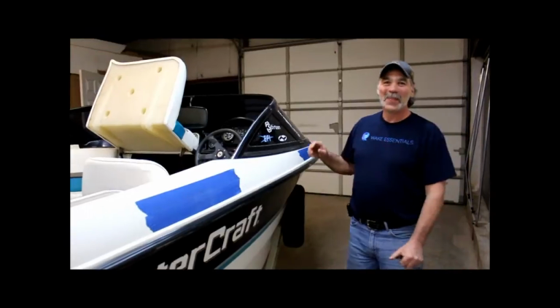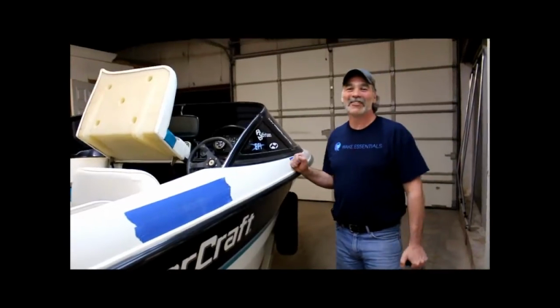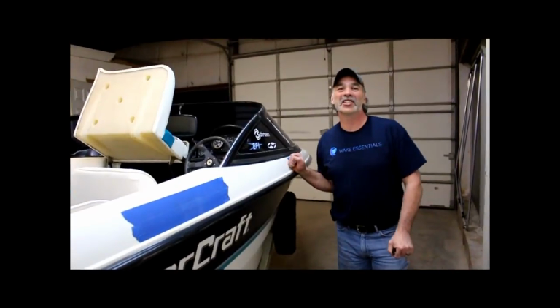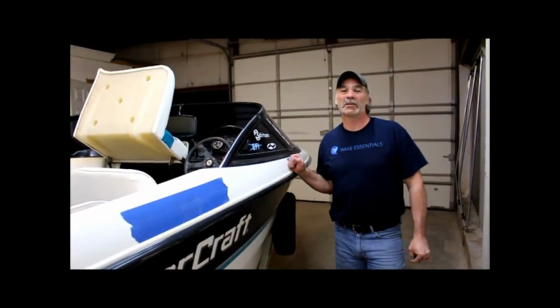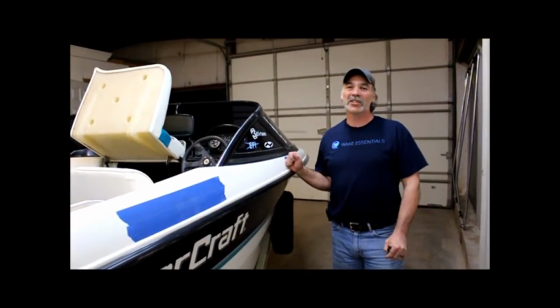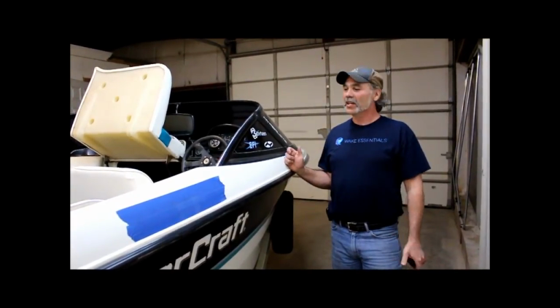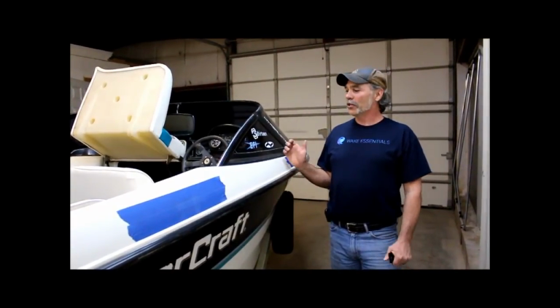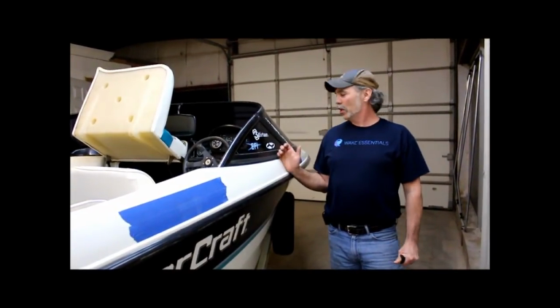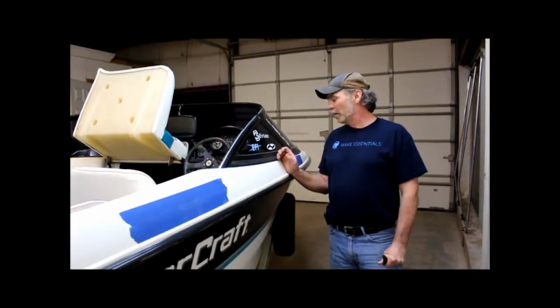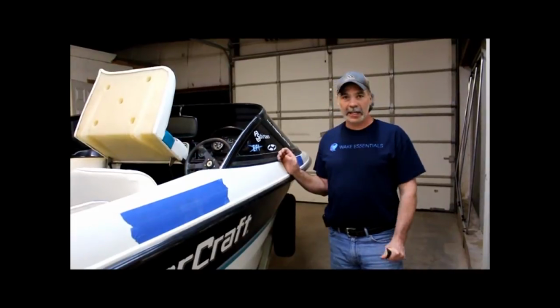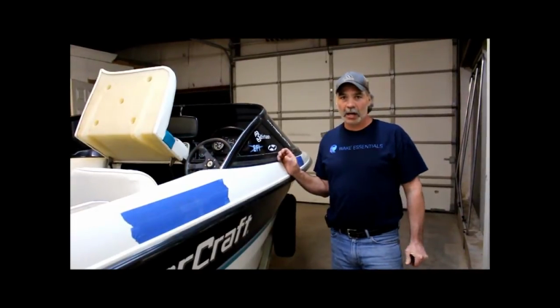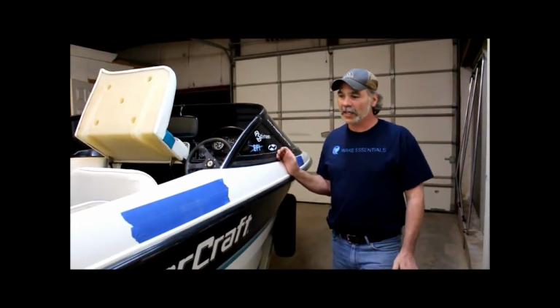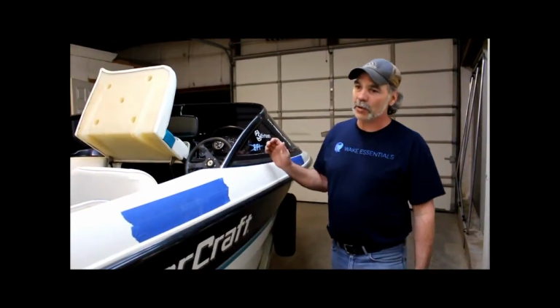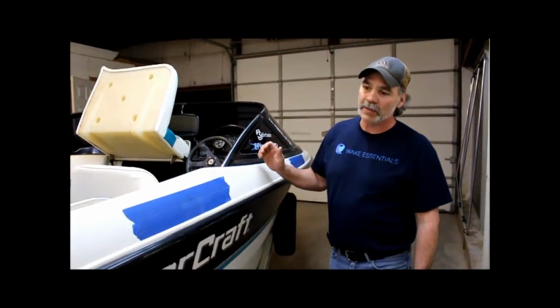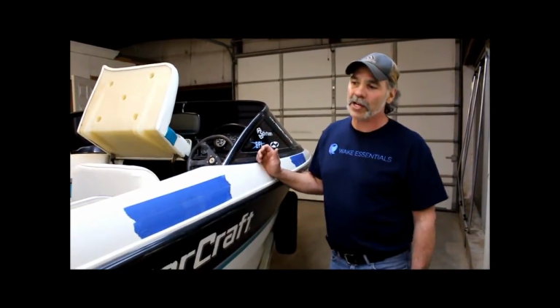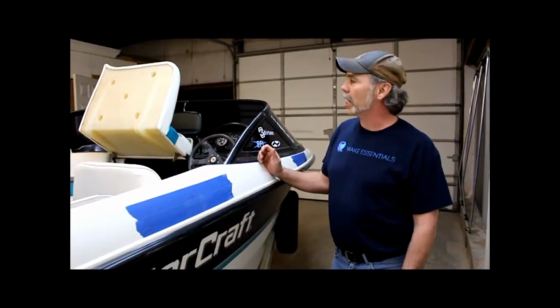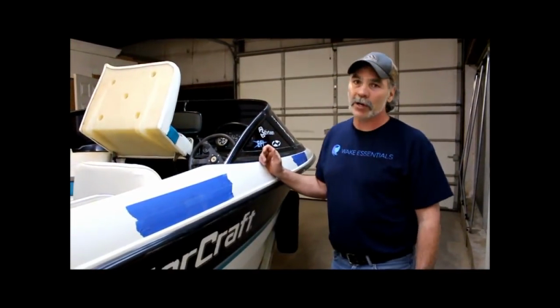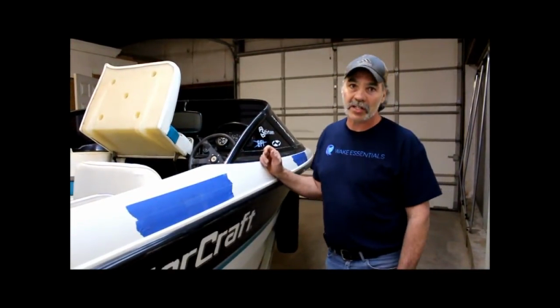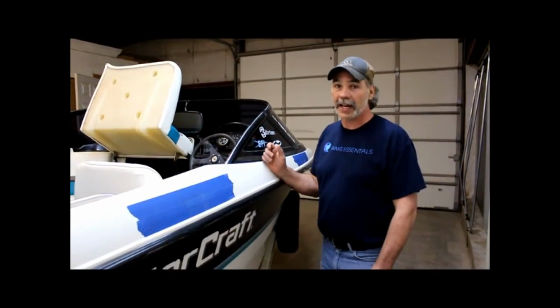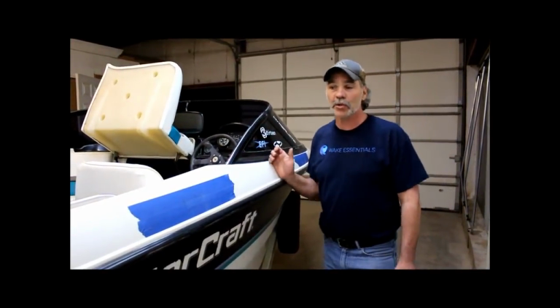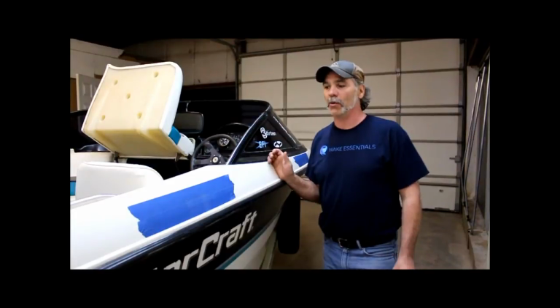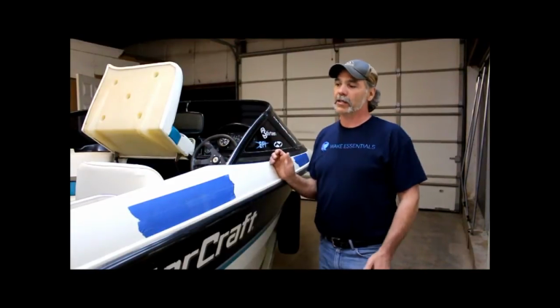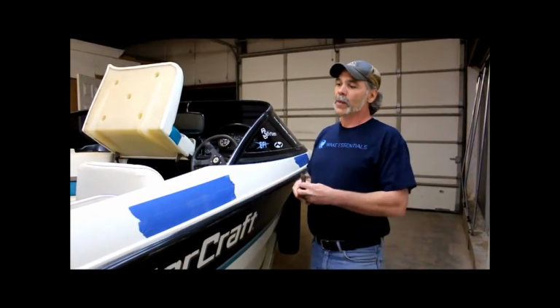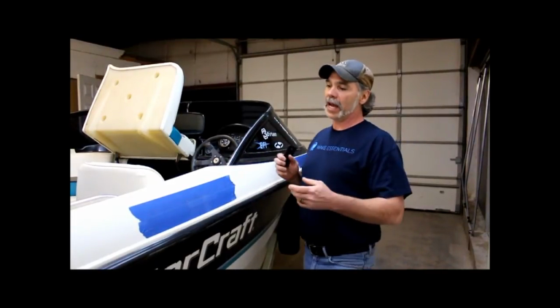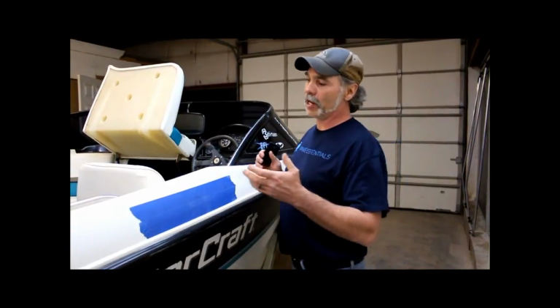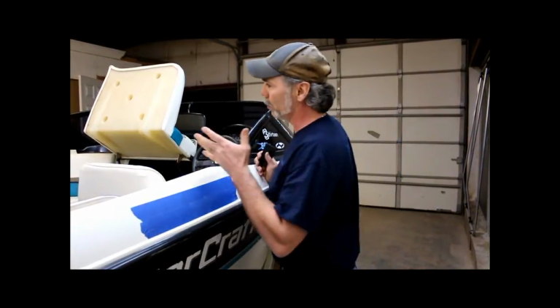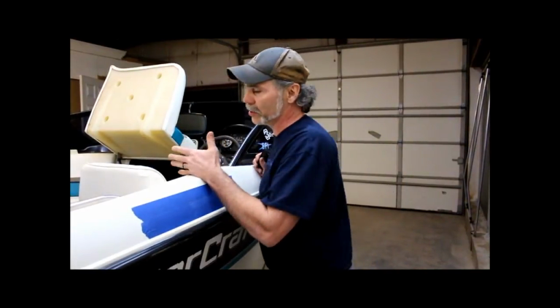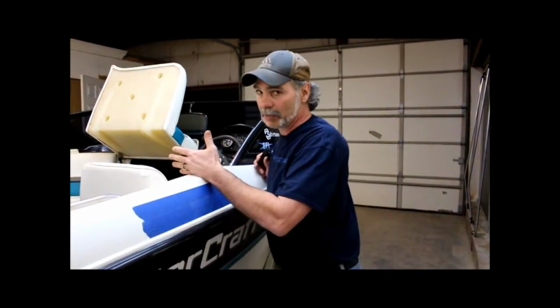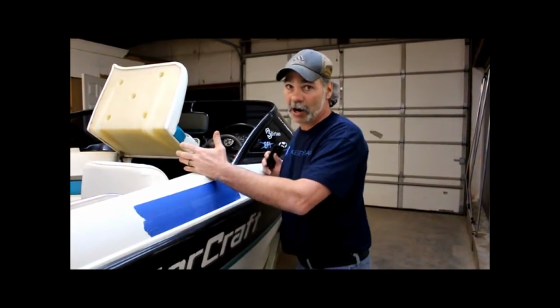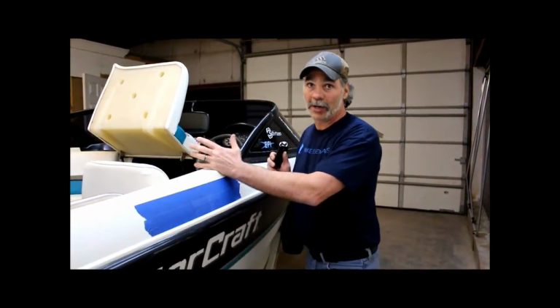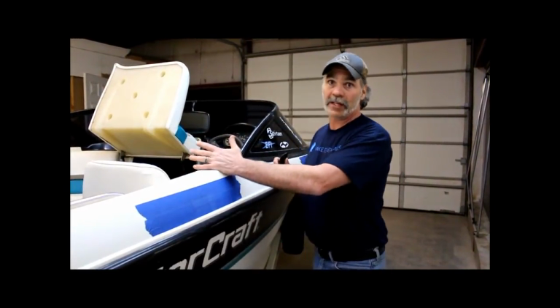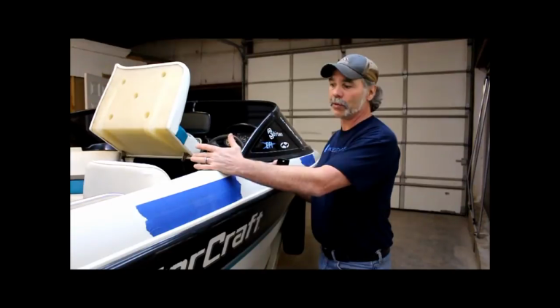Hey everybody, this is Shane with Wake Essentials. We're going to go over a basic install. In this situation we've got a Mastercraft and we are installing an H2O on it. We have measured our widths to establish that we are okay with an H2O.